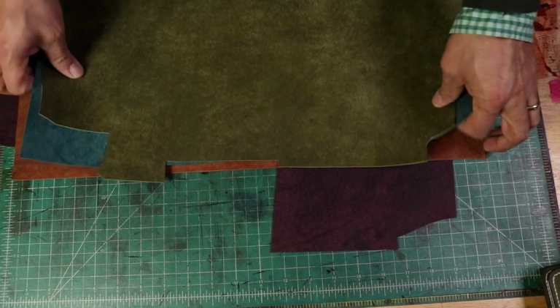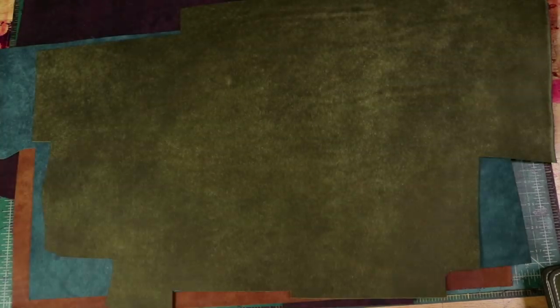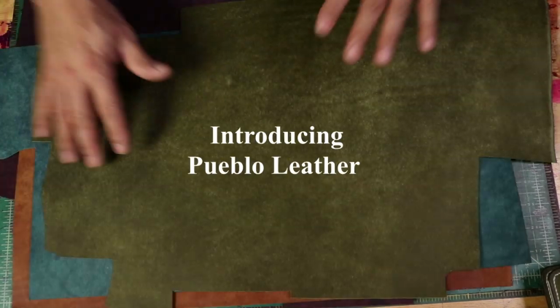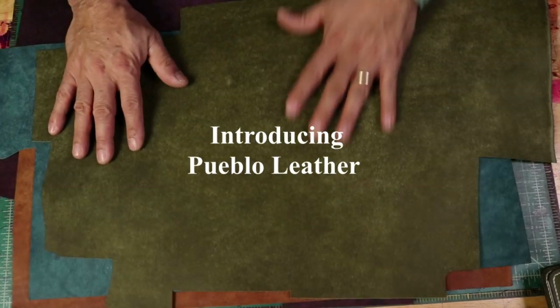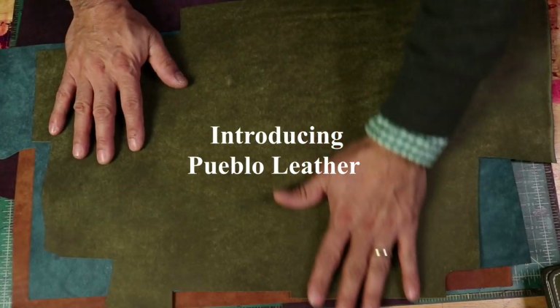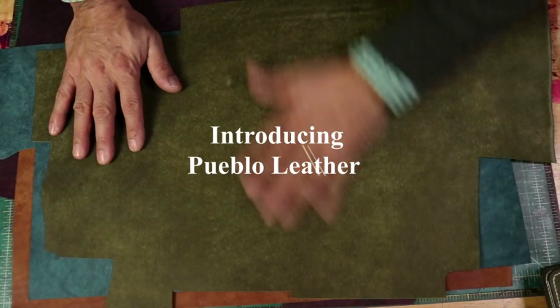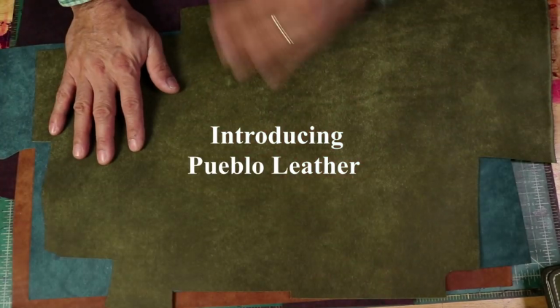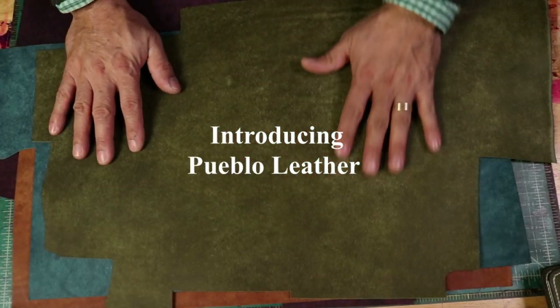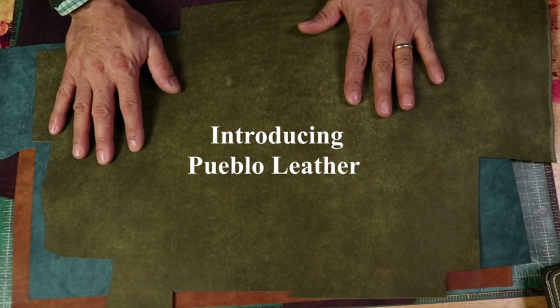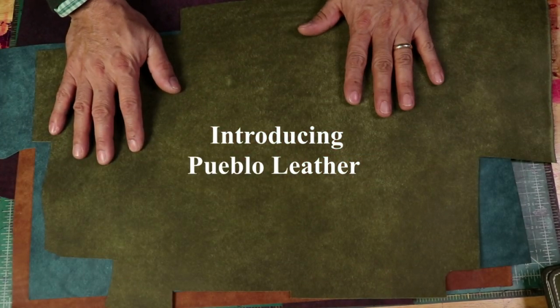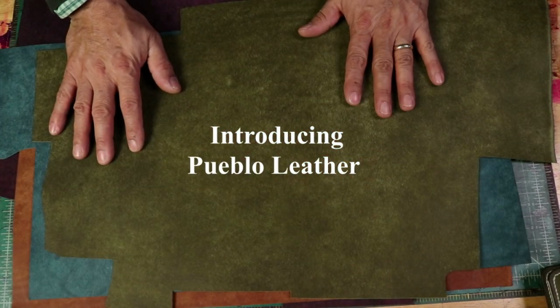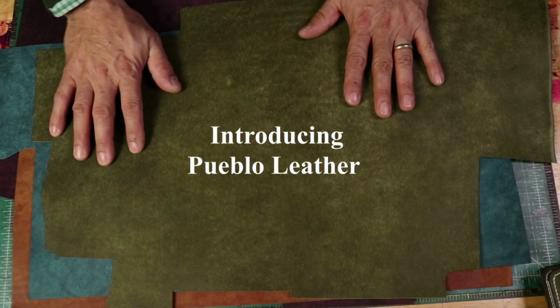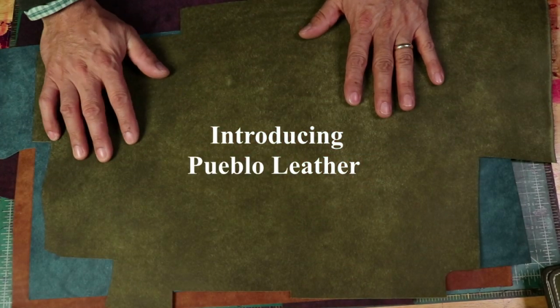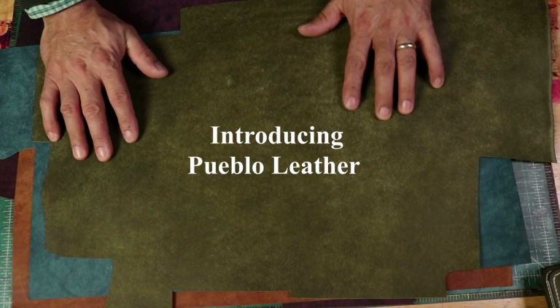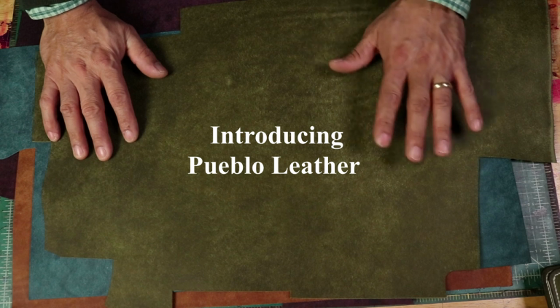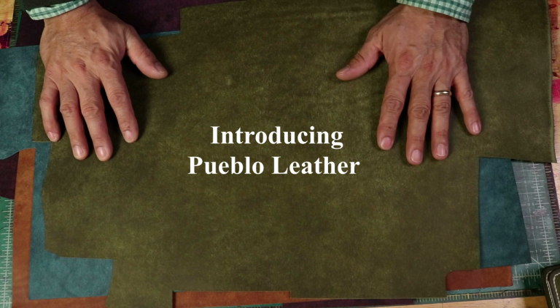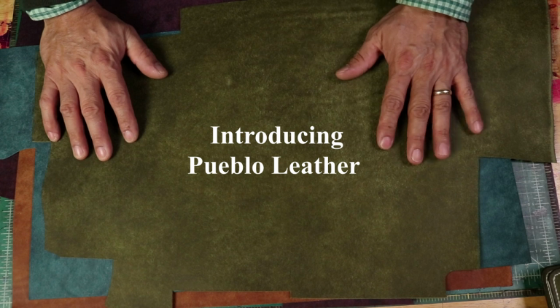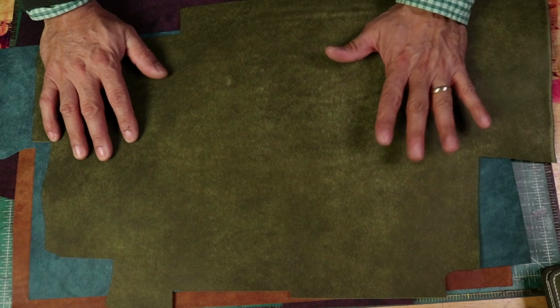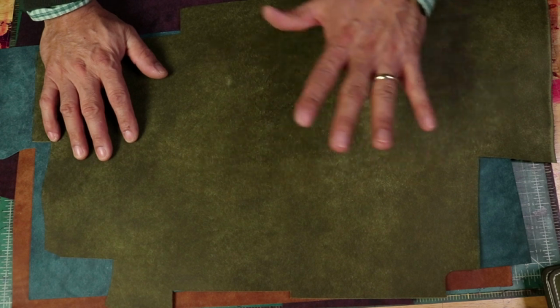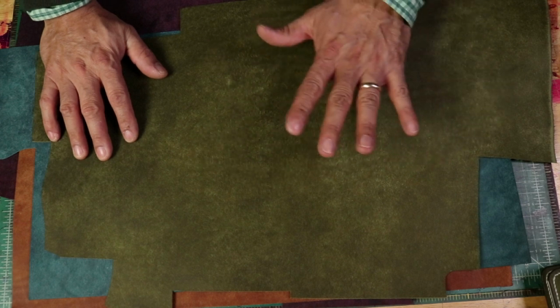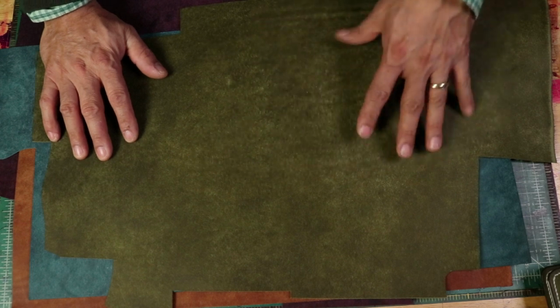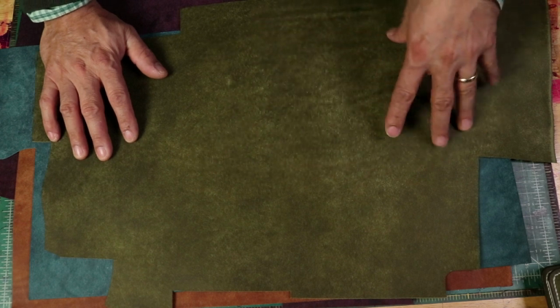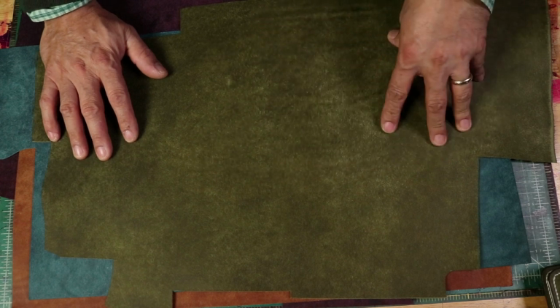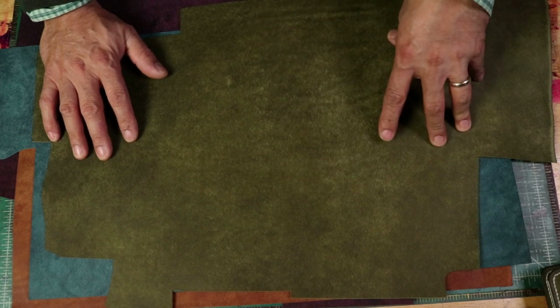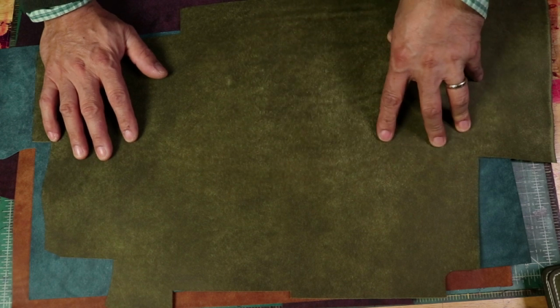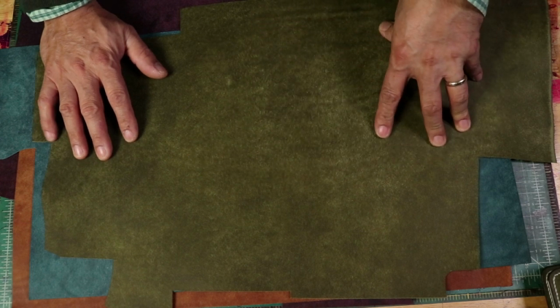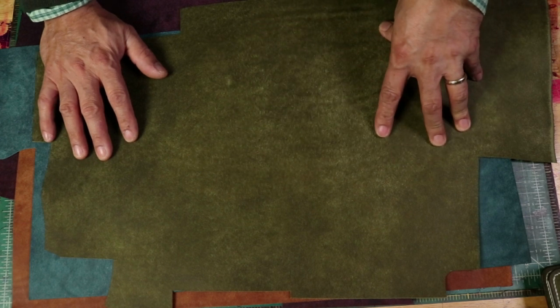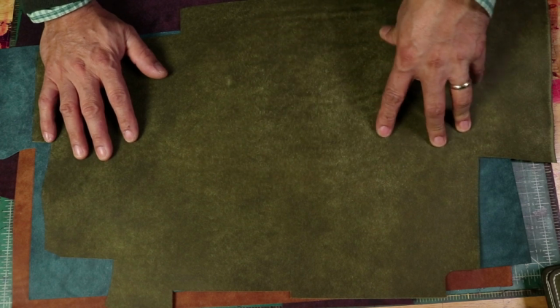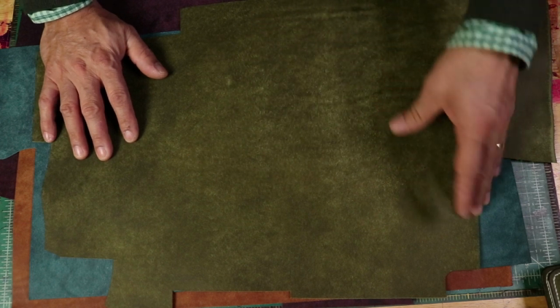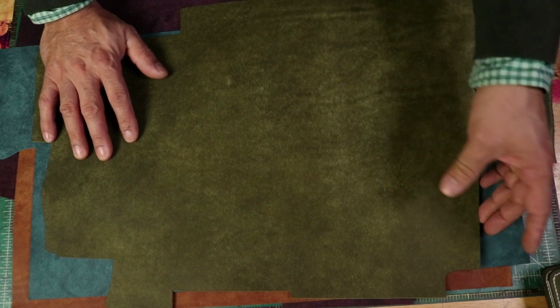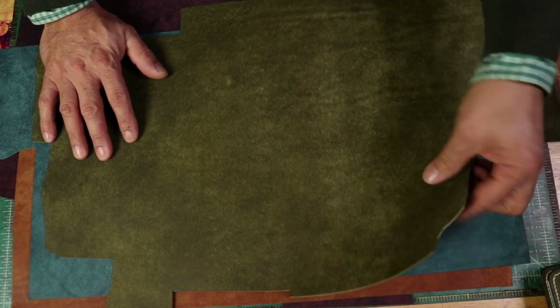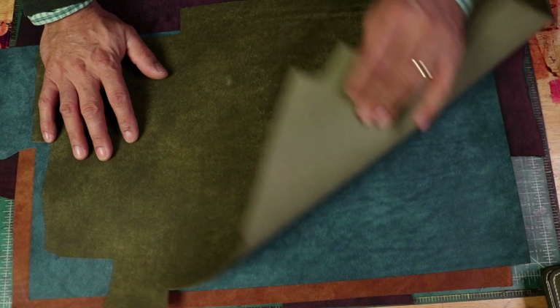Hi guys, how we doing? Edgar Allen here. Today I want to introduce you to this beautiful vegetable tan leather. It comes from a place called Baladasi Carlo, which is the tannery.